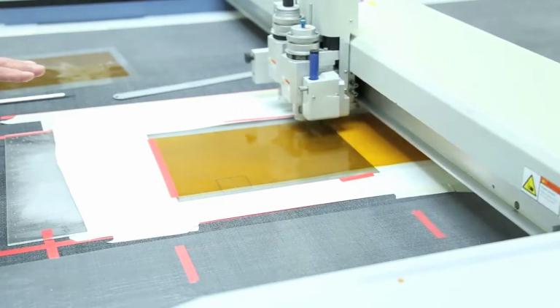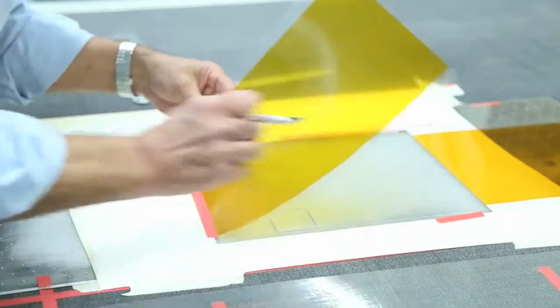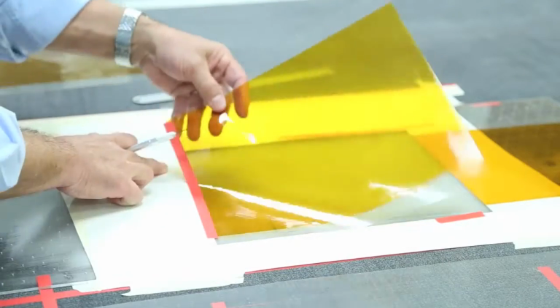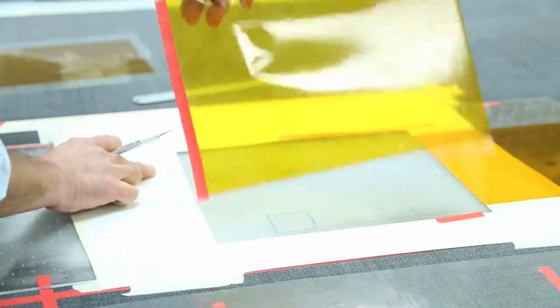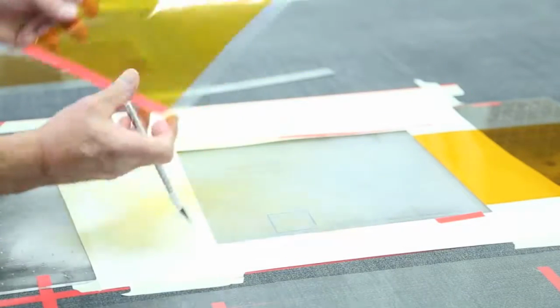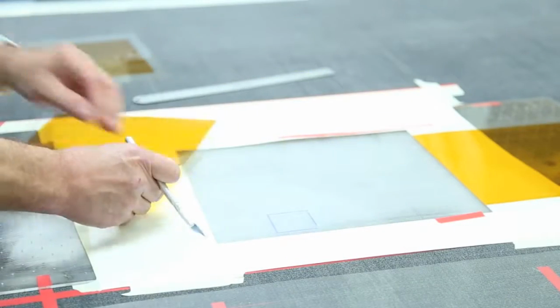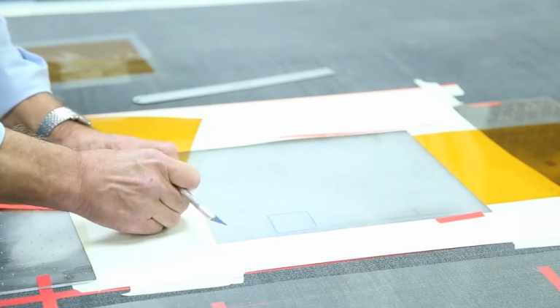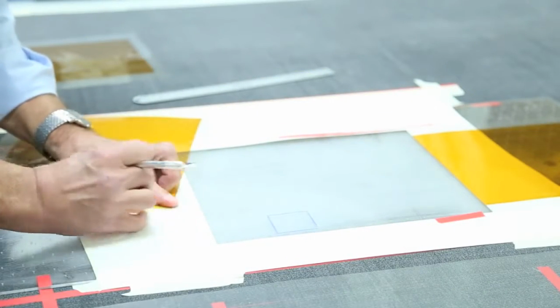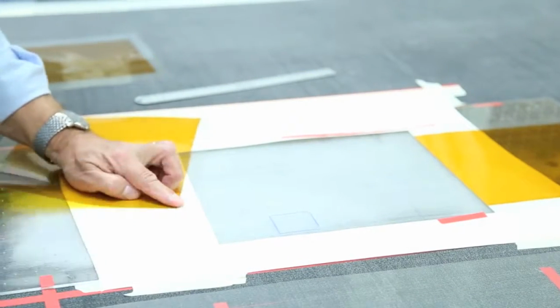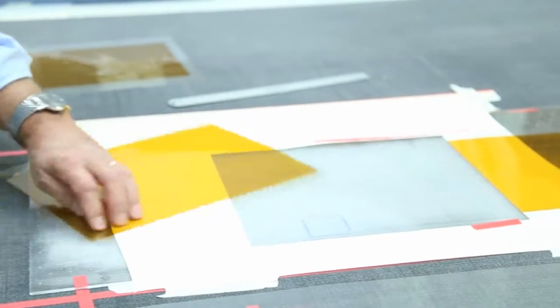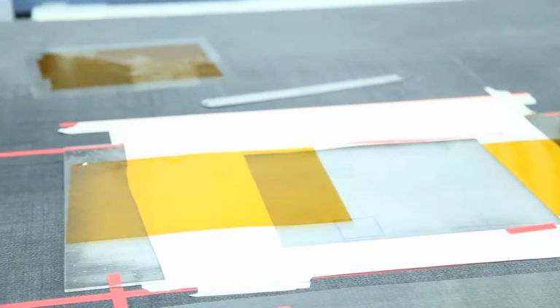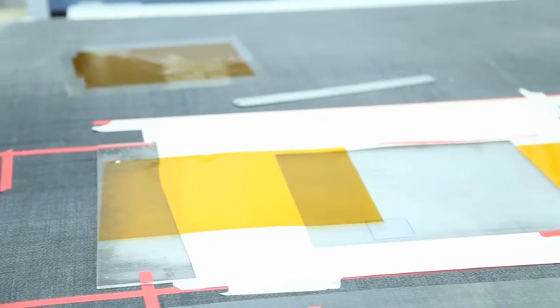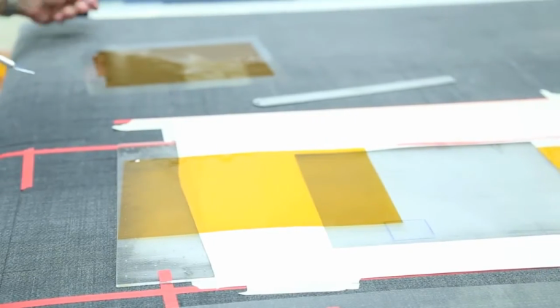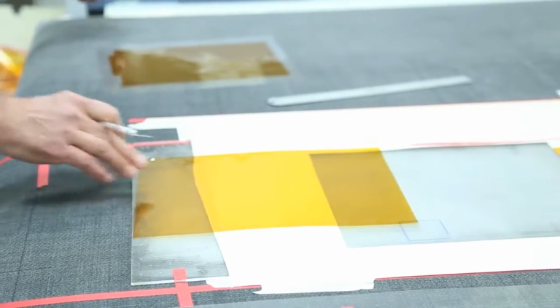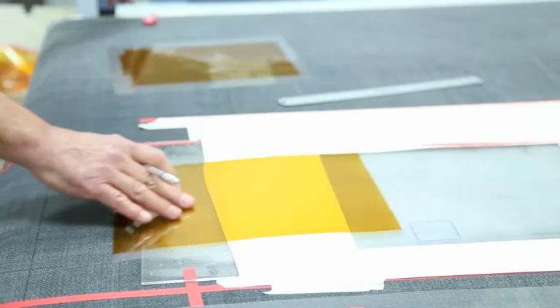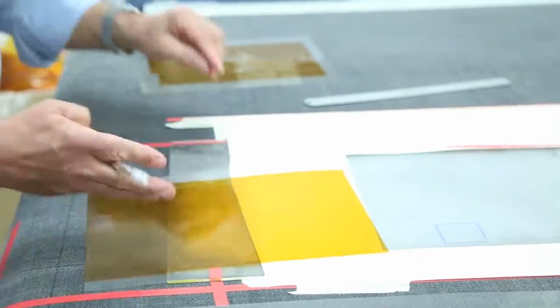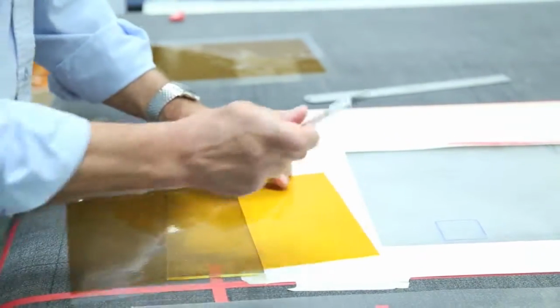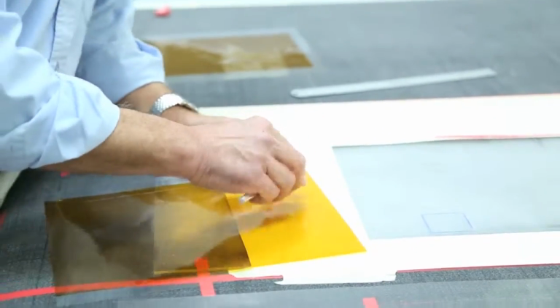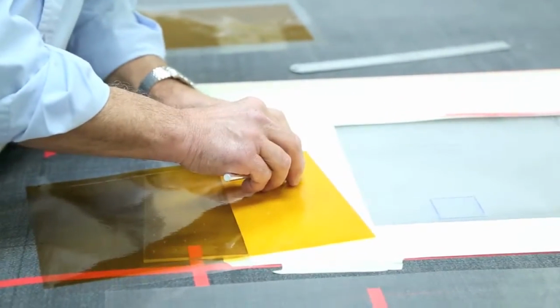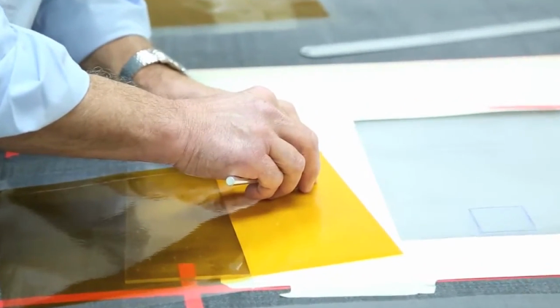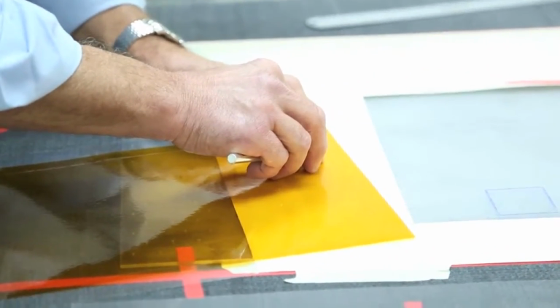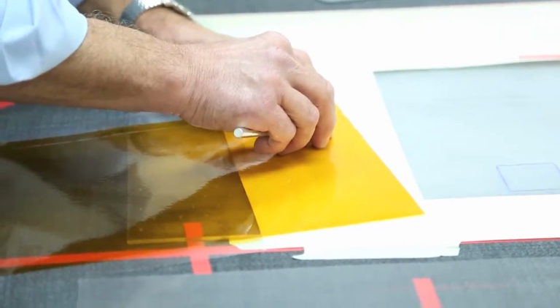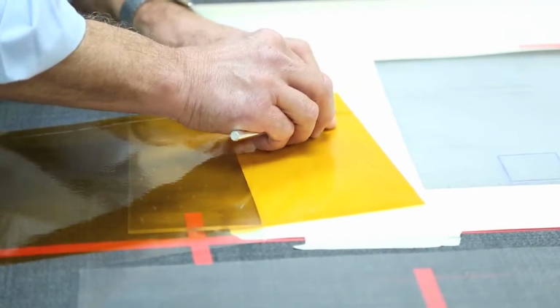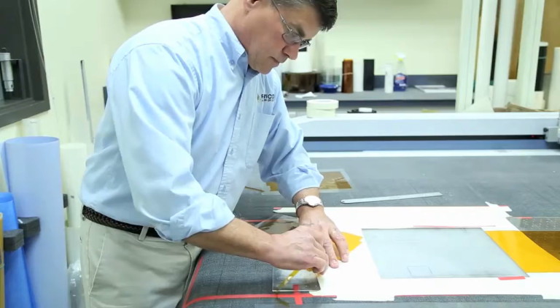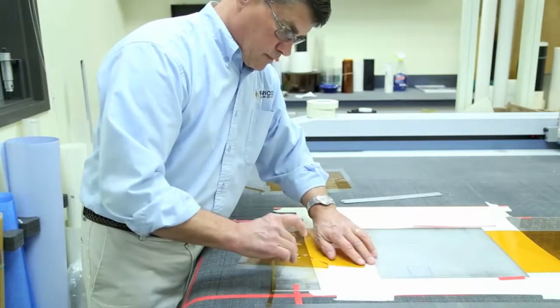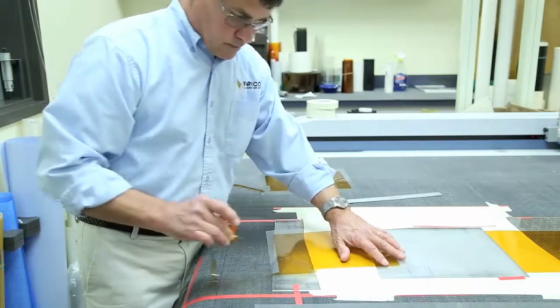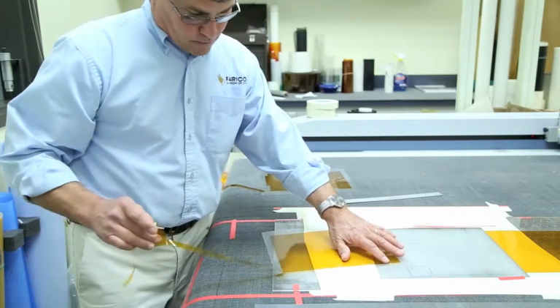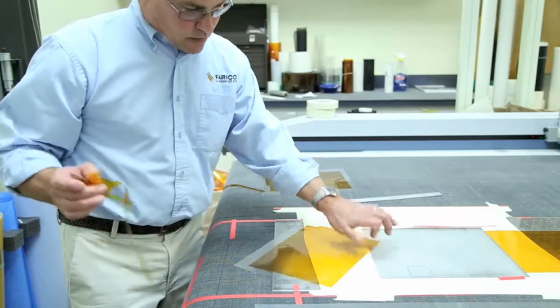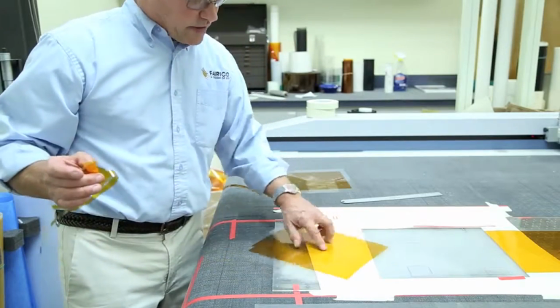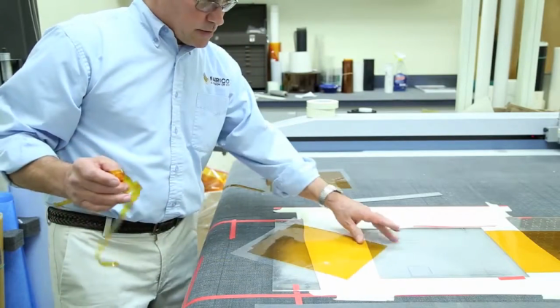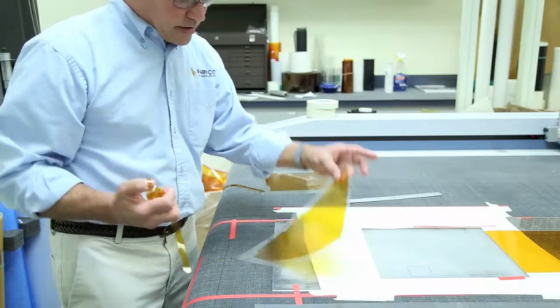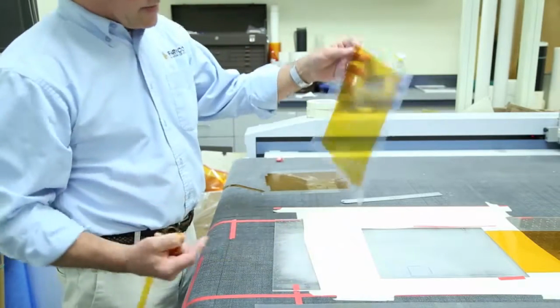We've done it before — they brought in where the part was going, sketched out on a napkin. We converted that to a CAD drawing and actually had several iterations here in the plant, and they walked out with the part that they needed.